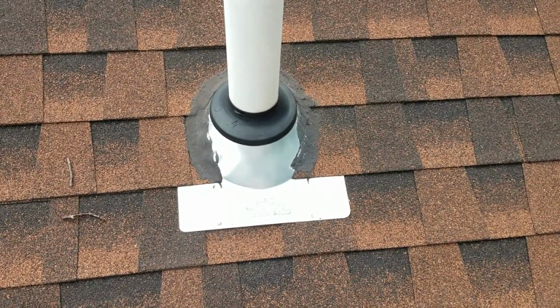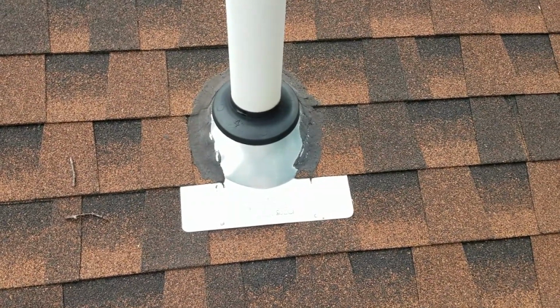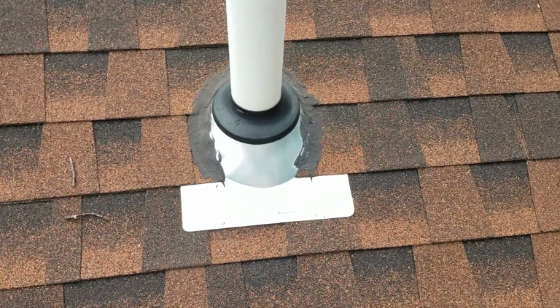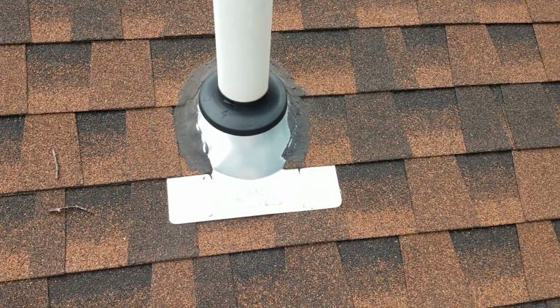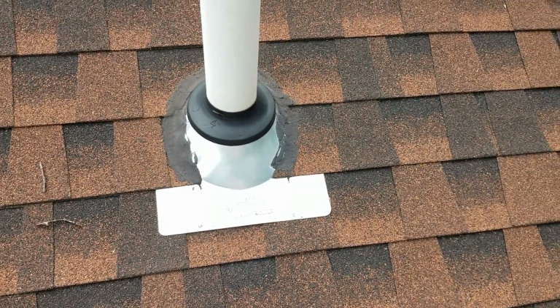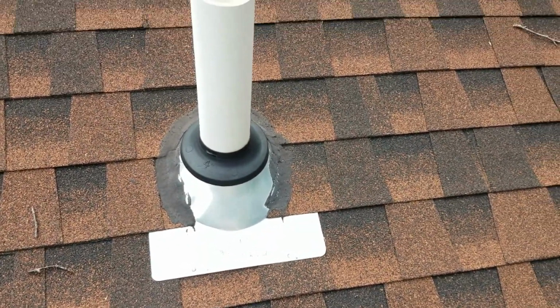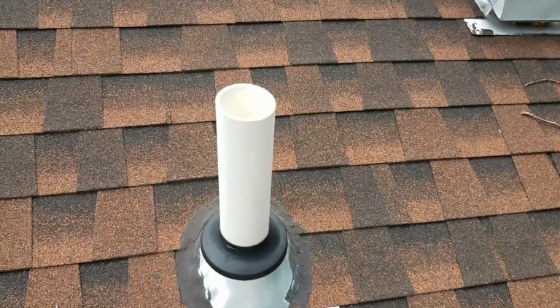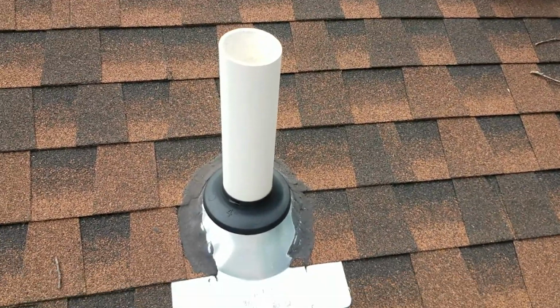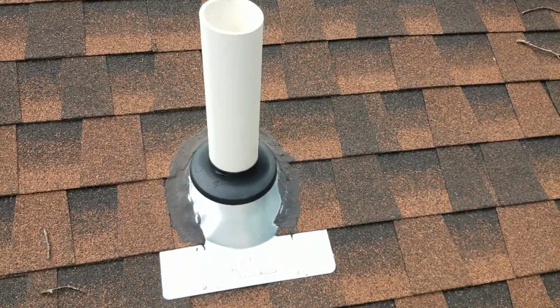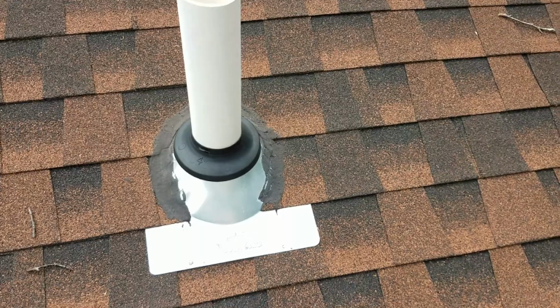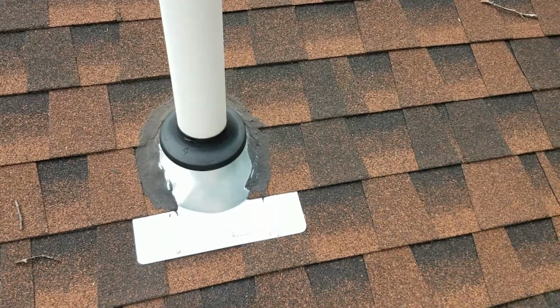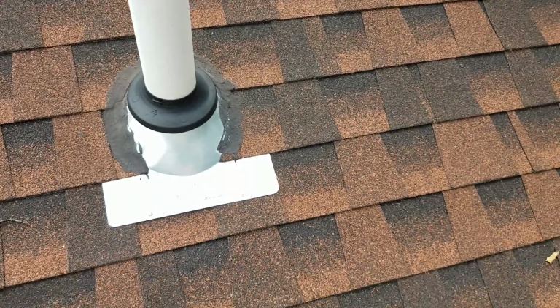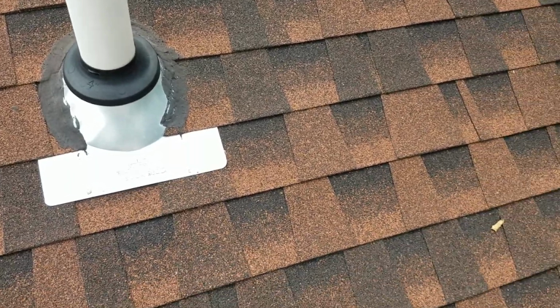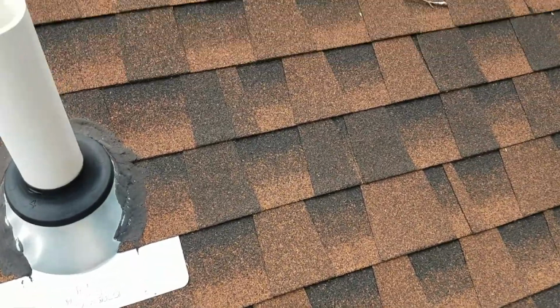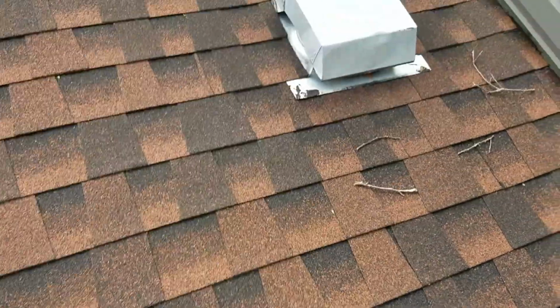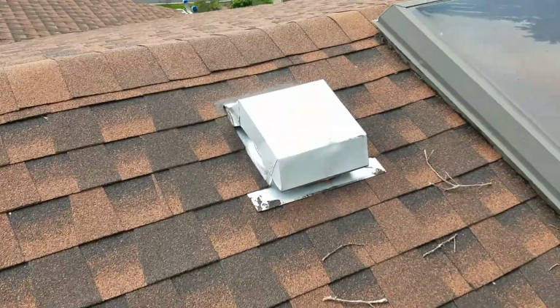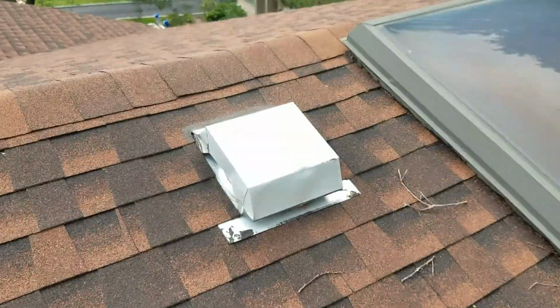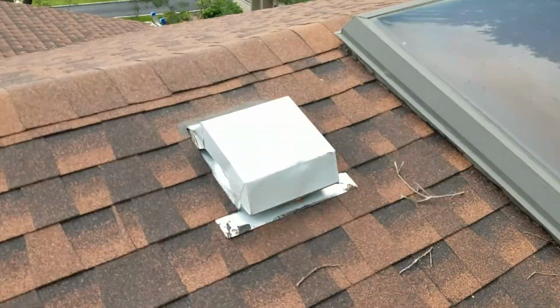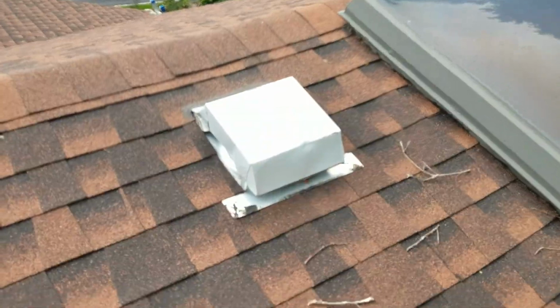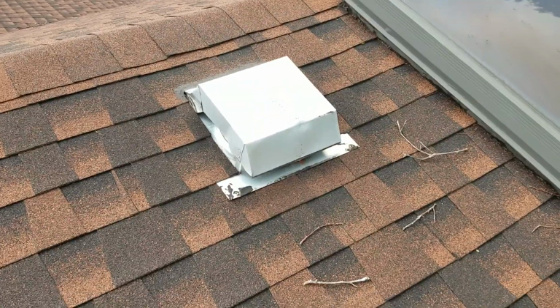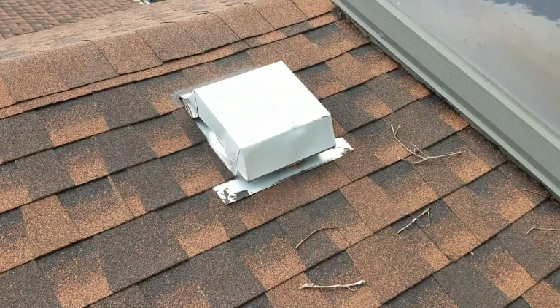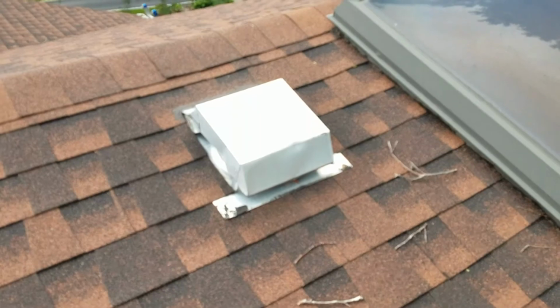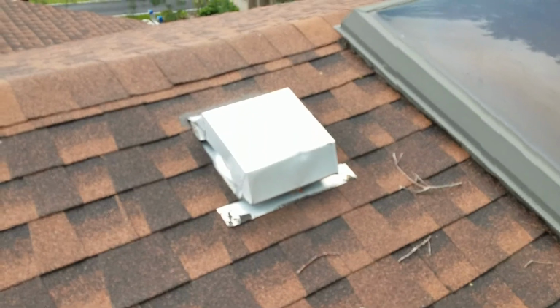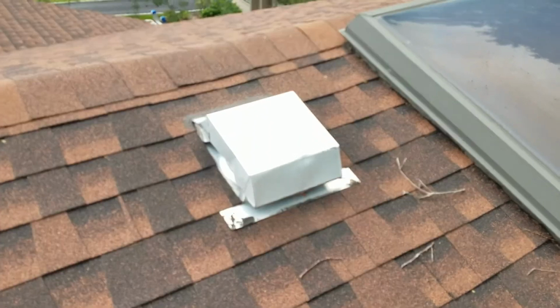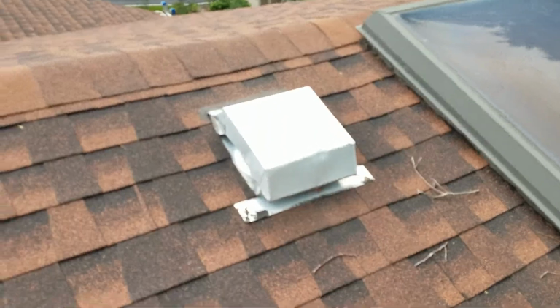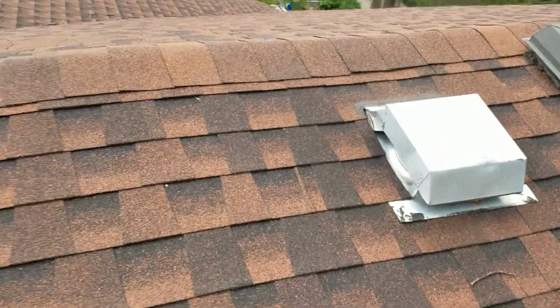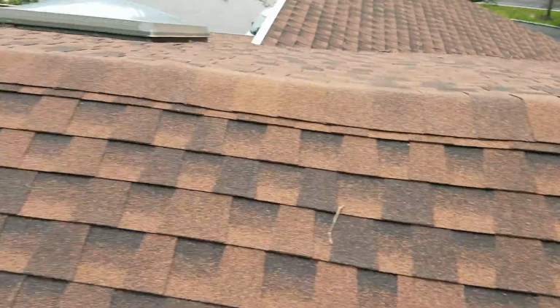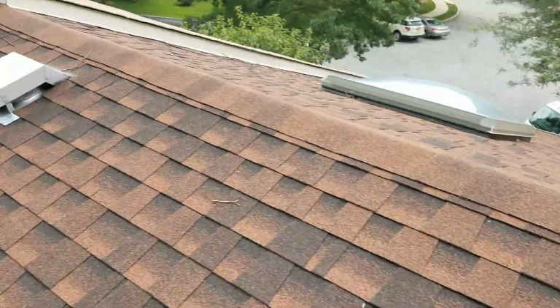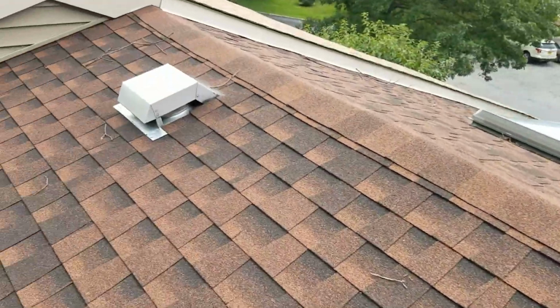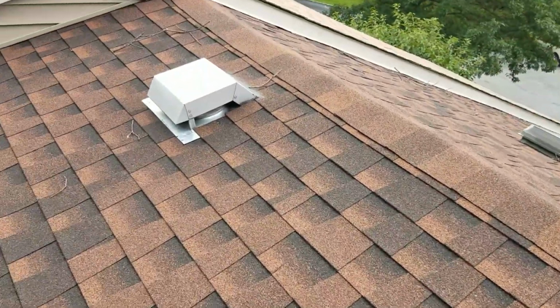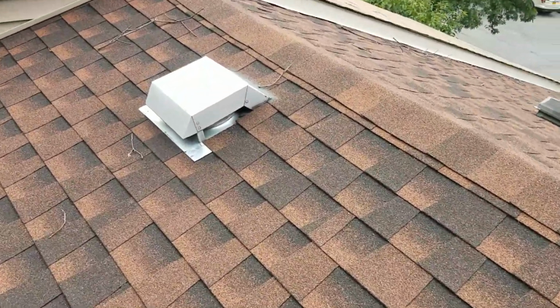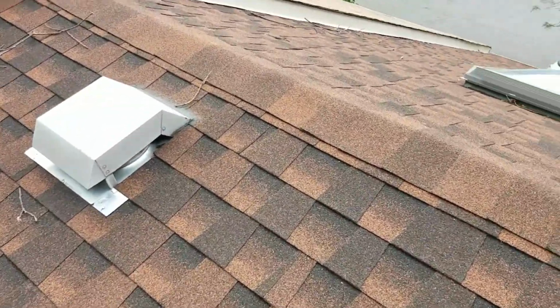They put a brand new flange in for you — that was just done and it's brand new. I would still put the sleeve on the pipe there, but the flange itself is brand new. This vent here is a little dented and old, but it's fine to be honest, and so is the other one.